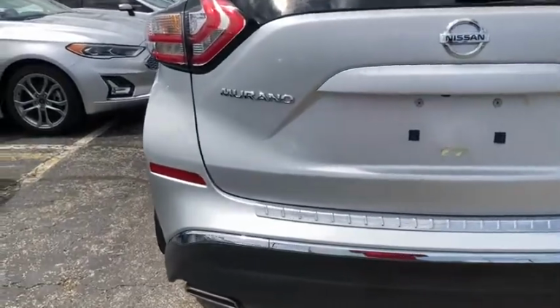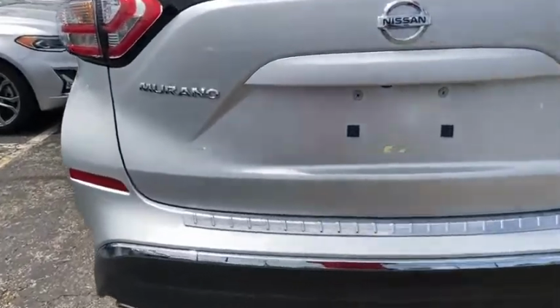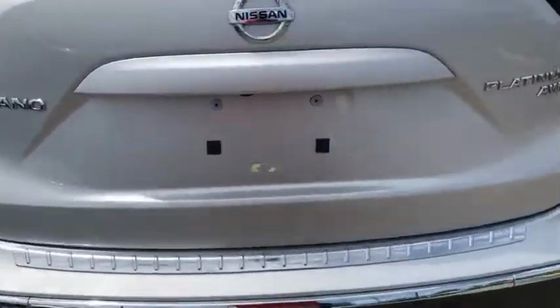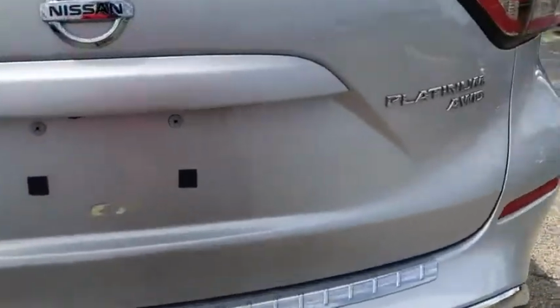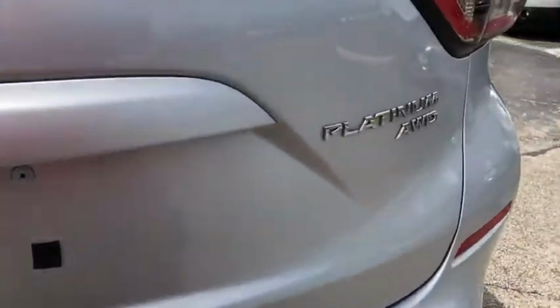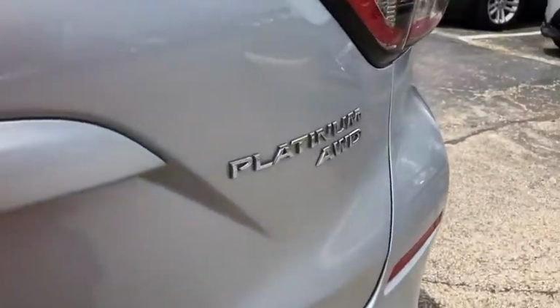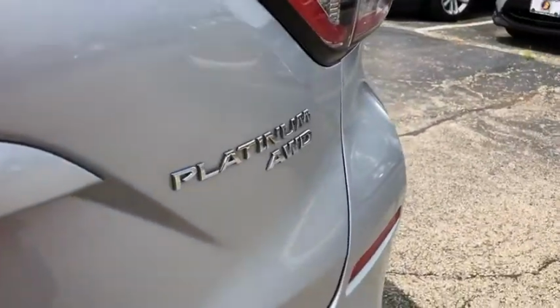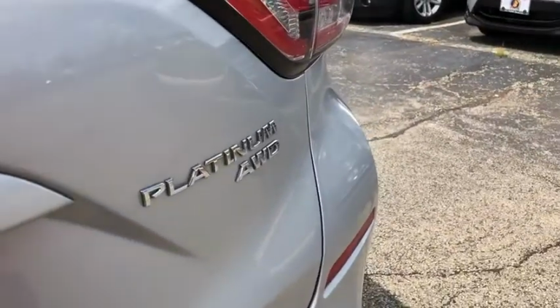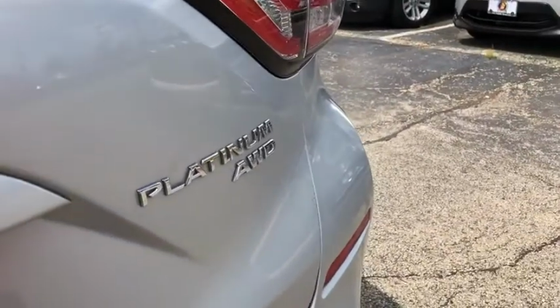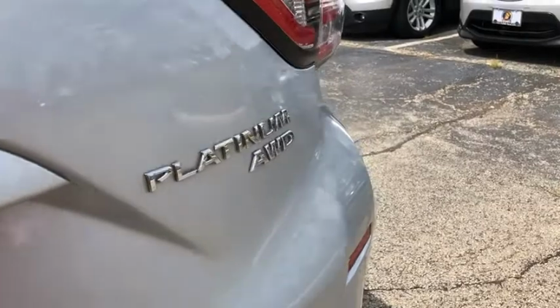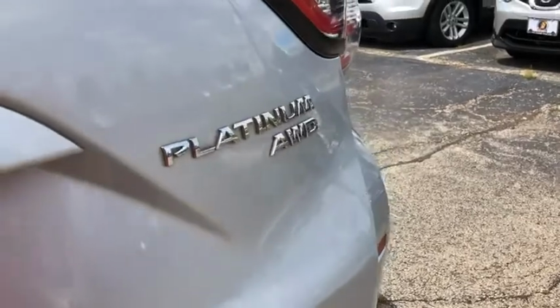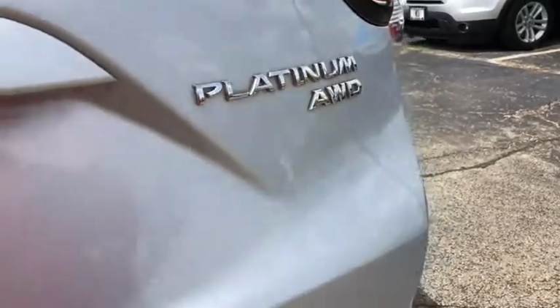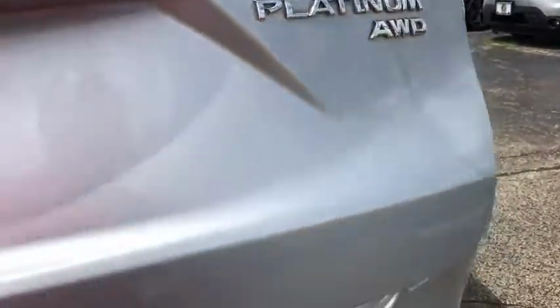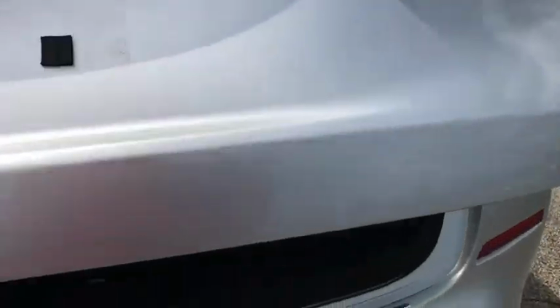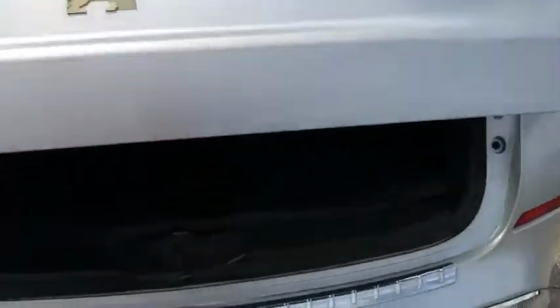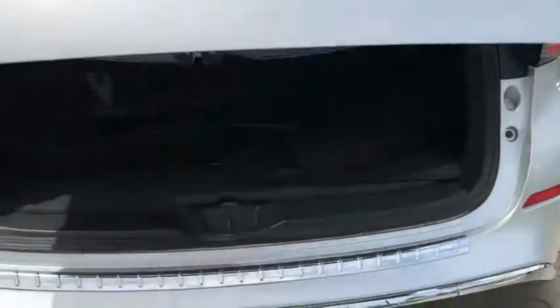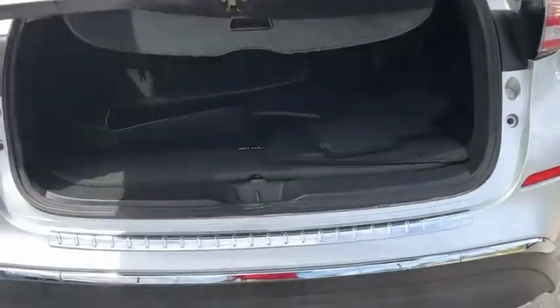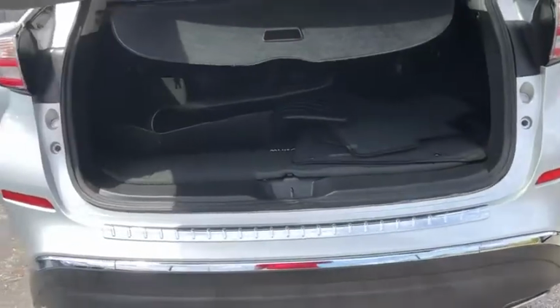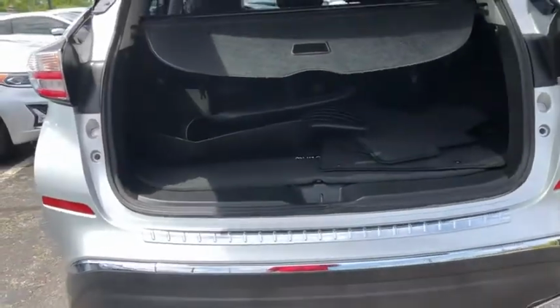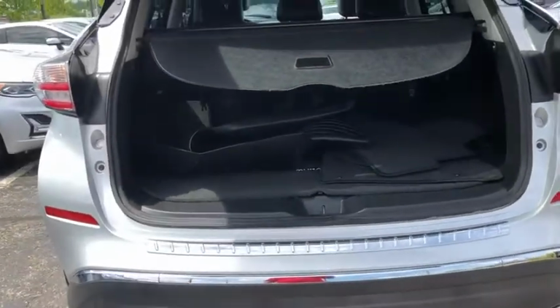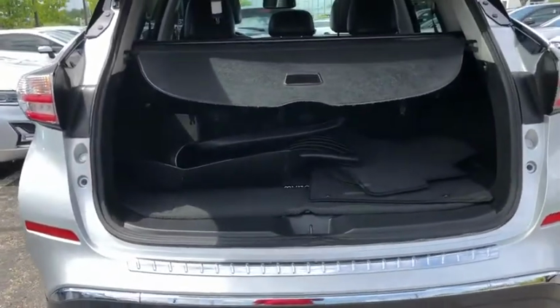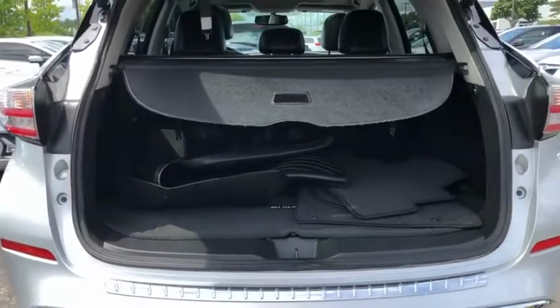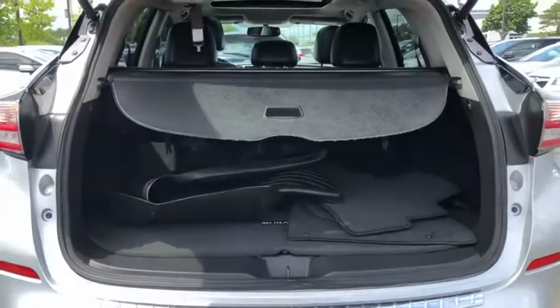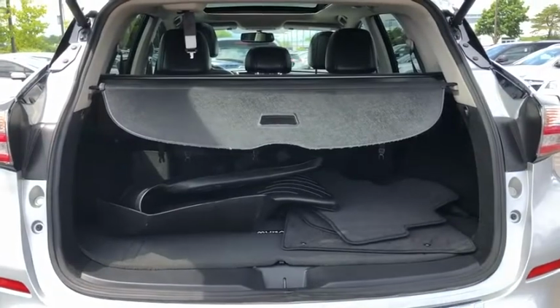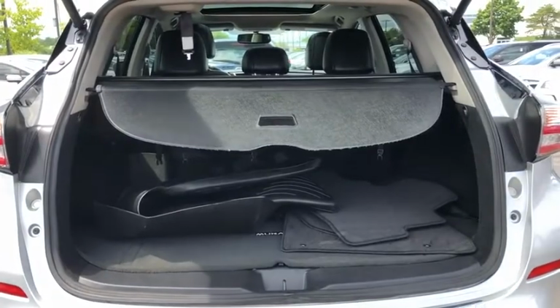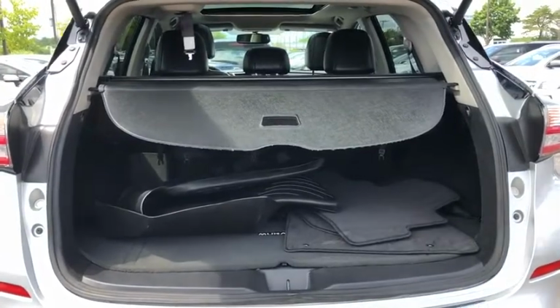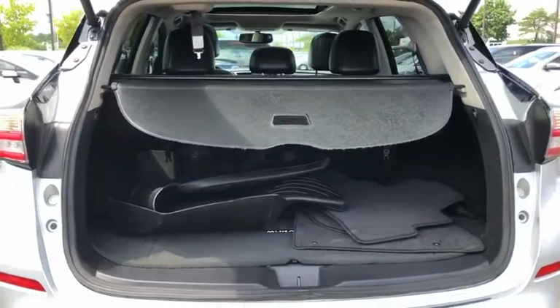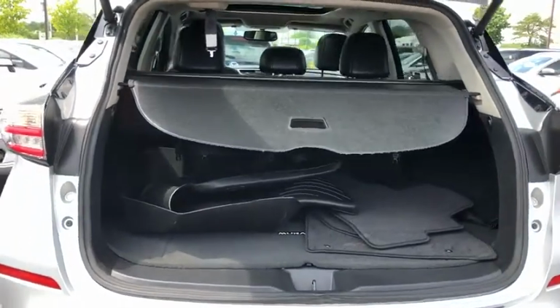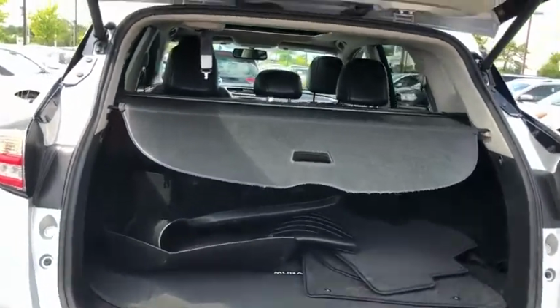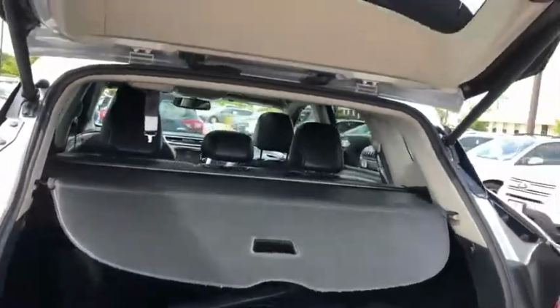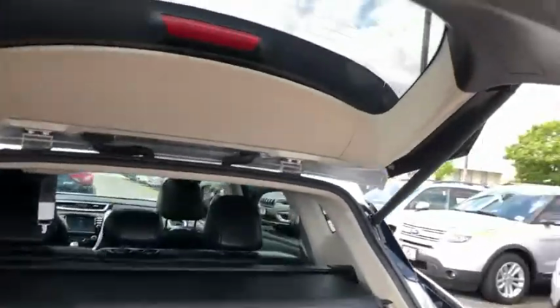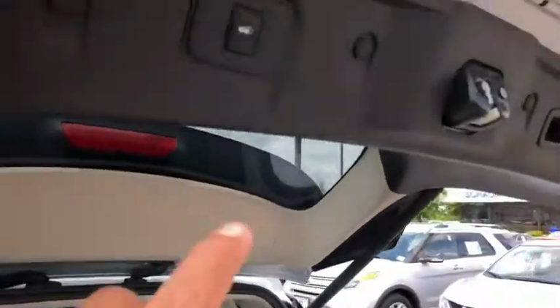Here are some of this vehicle's great options: power liftgate, navigation system, traction control, power passenger seat, dual airbags, power steering, four-wheel disc brakes, center armrest.